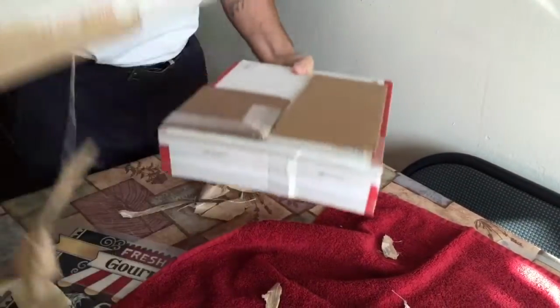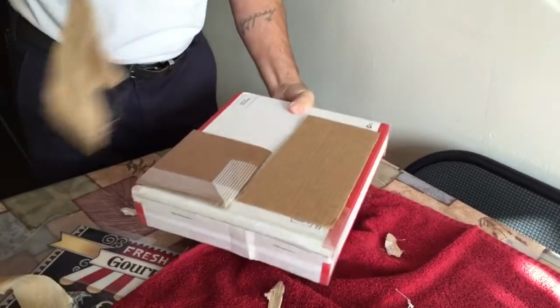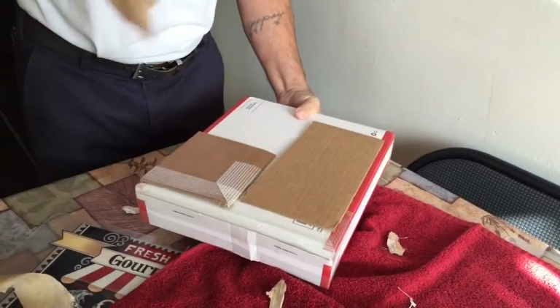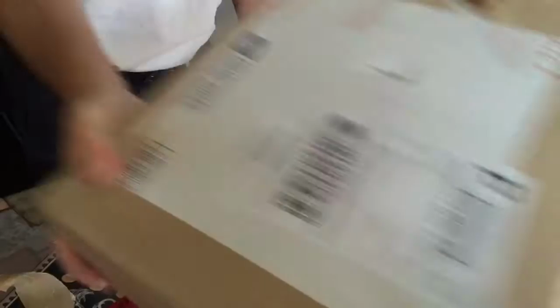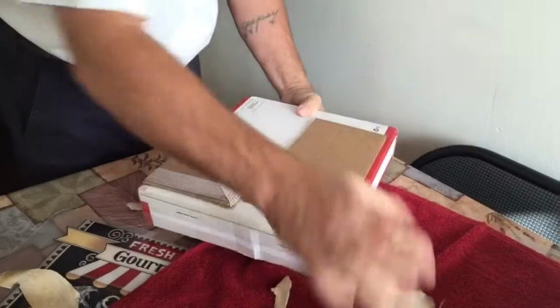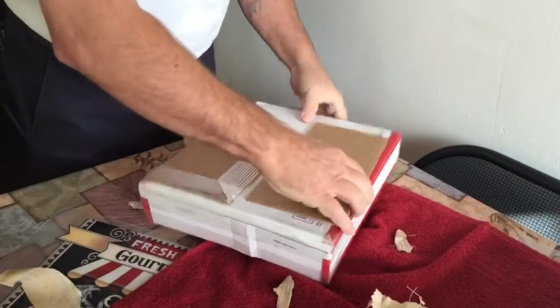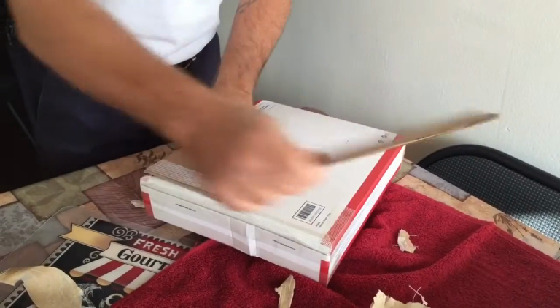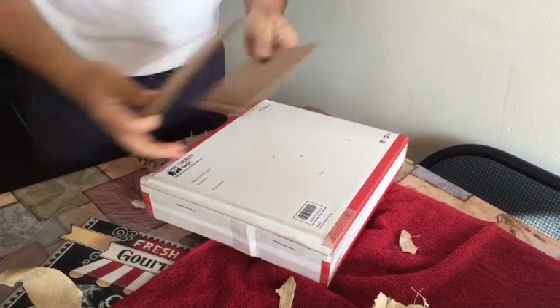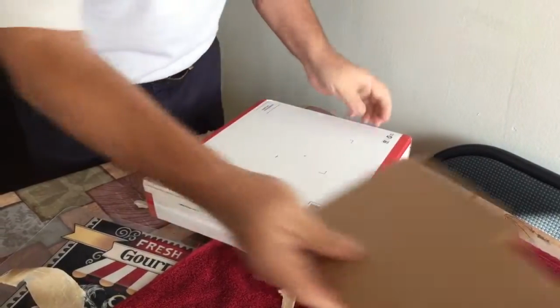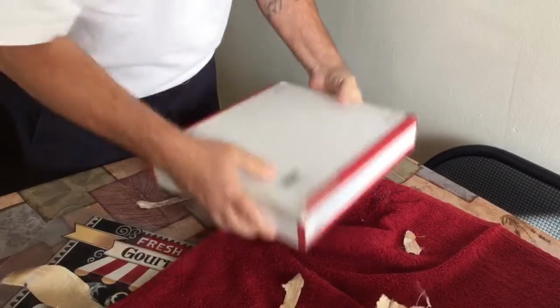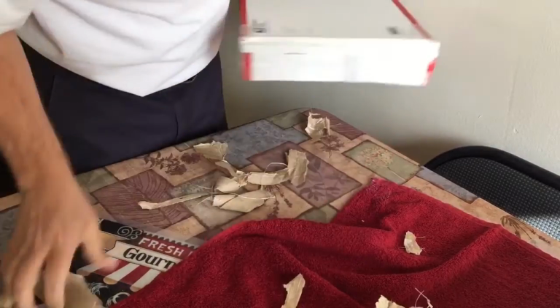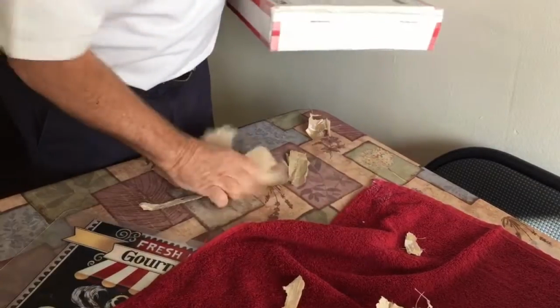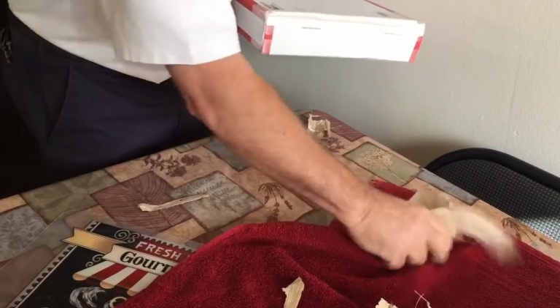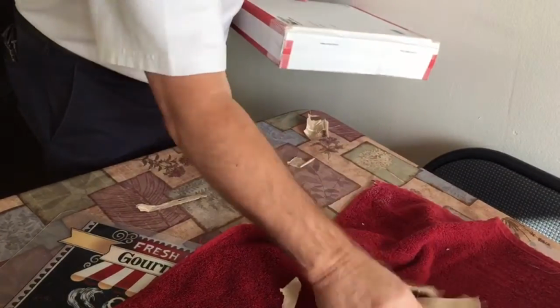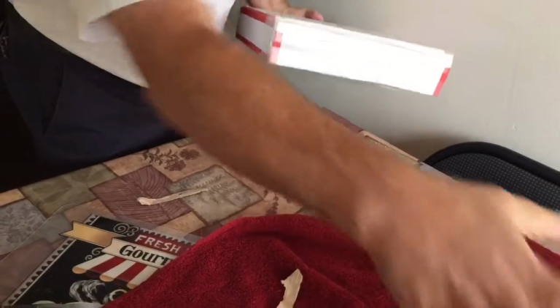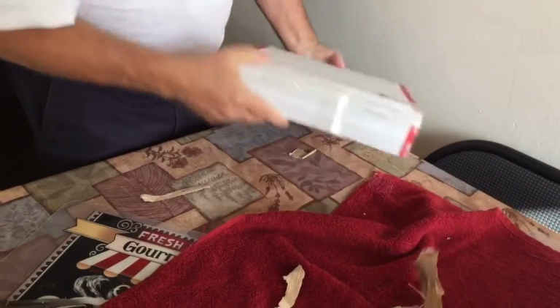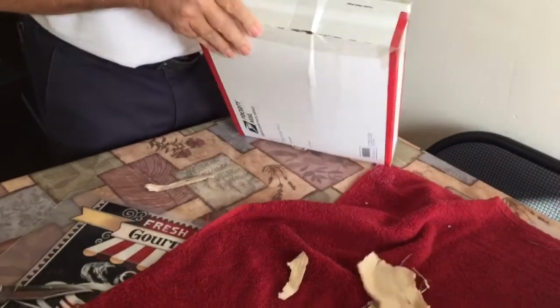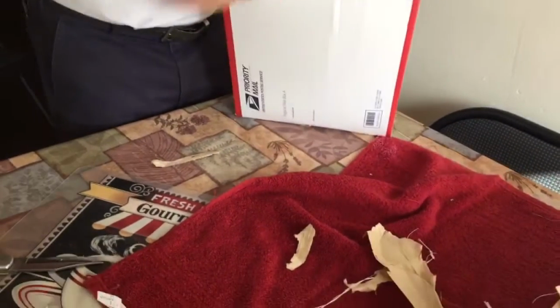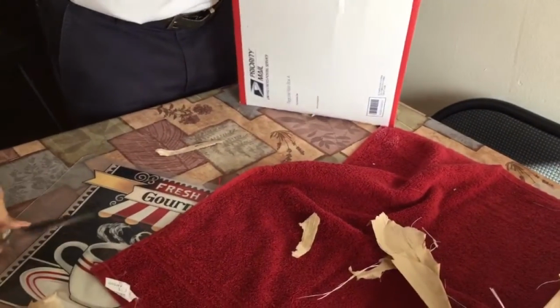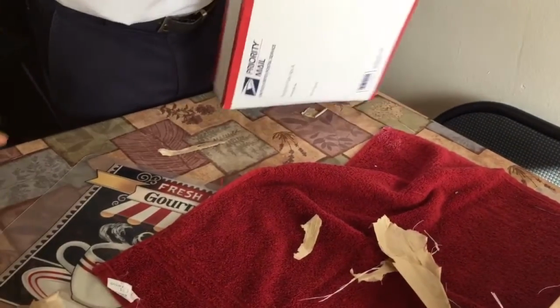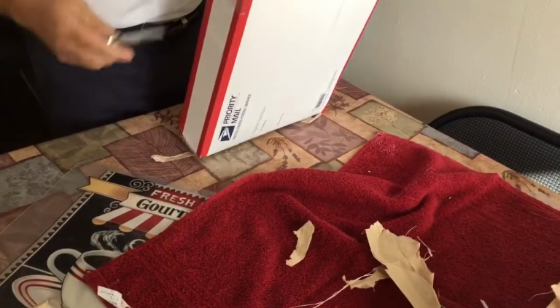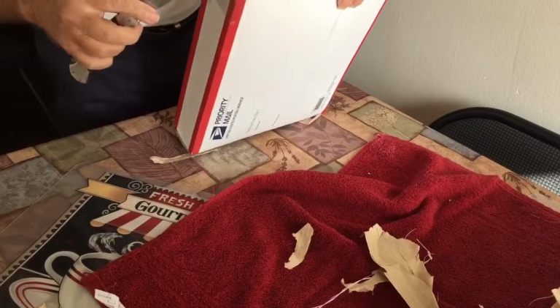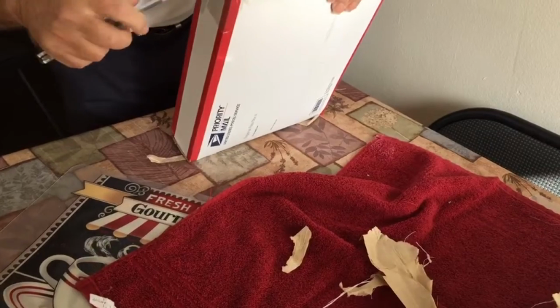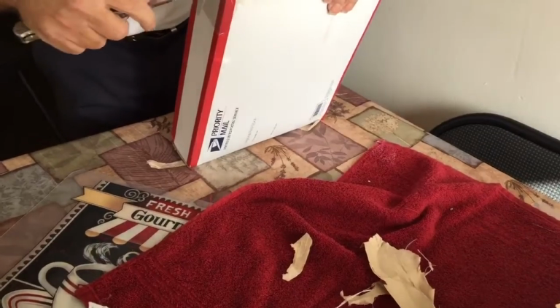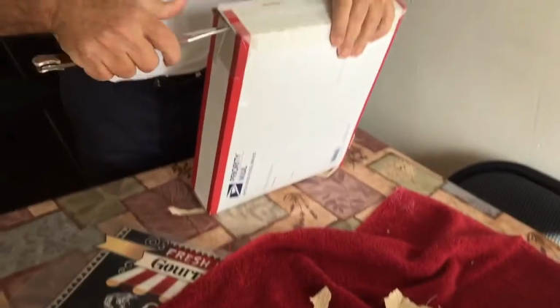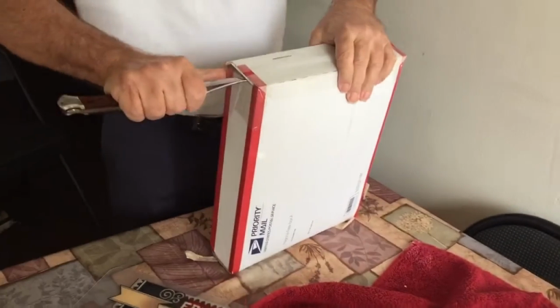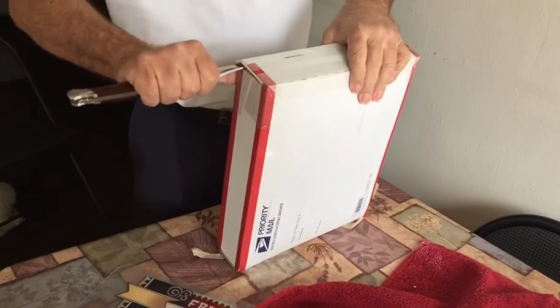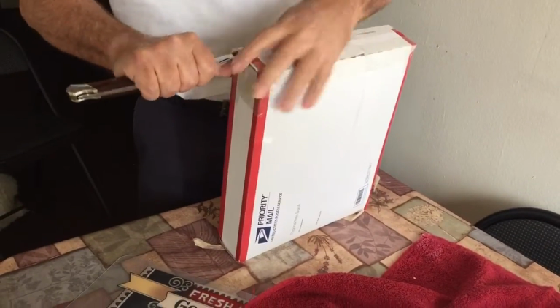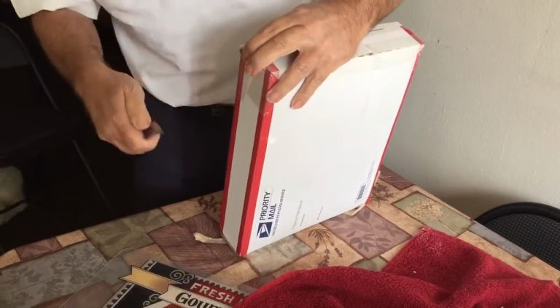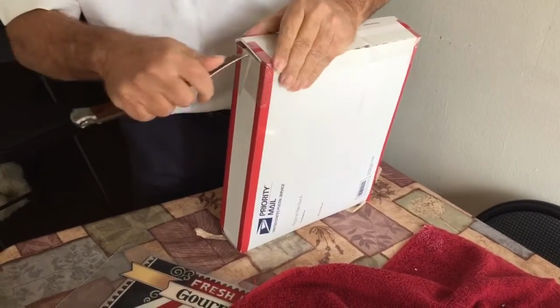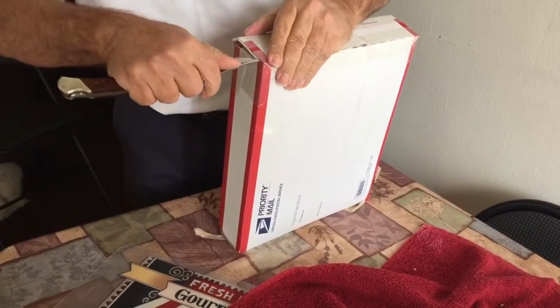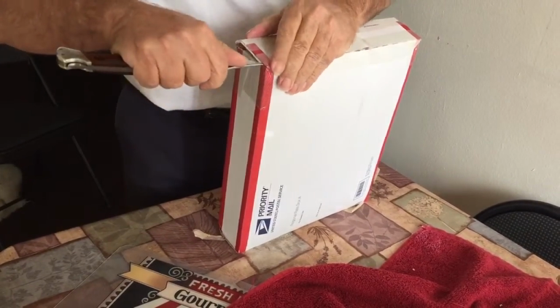Oh, a box in a box! Okay. Another box. Well, I think I know what it is already, and yes, this is from Providence.